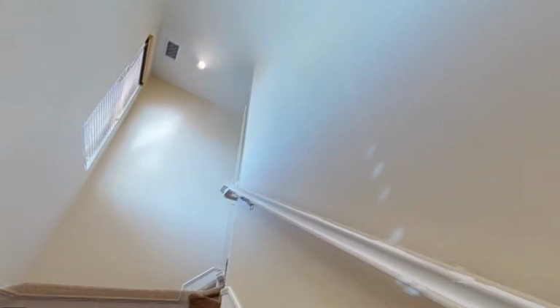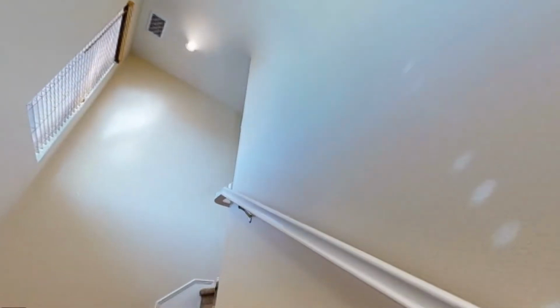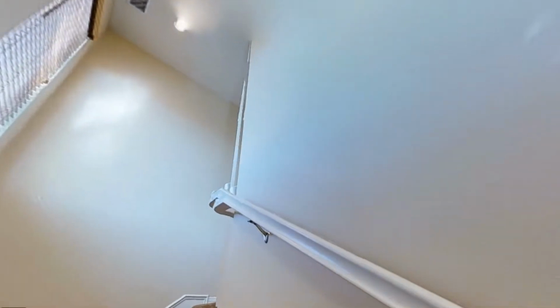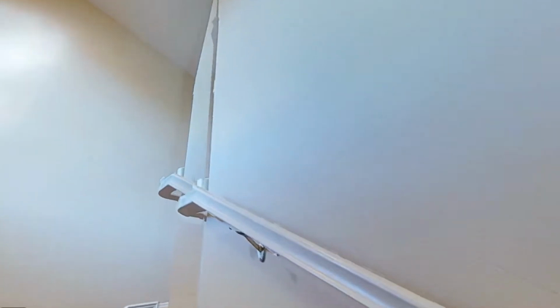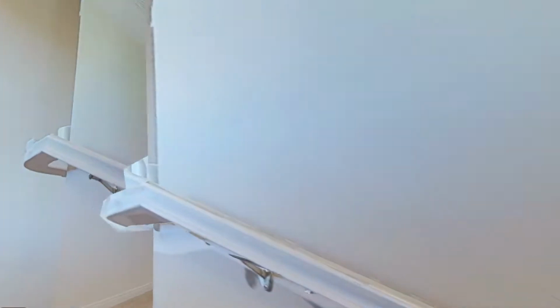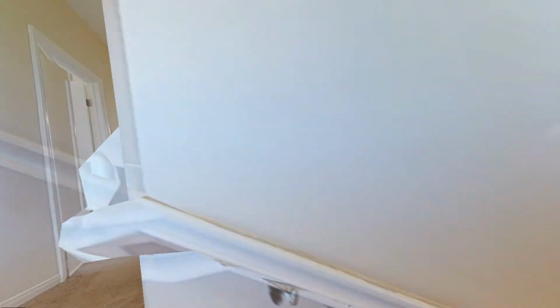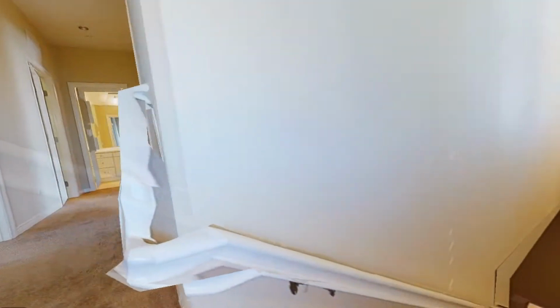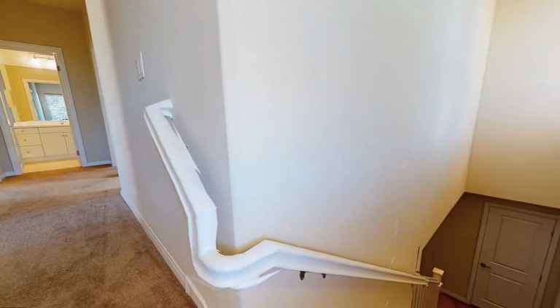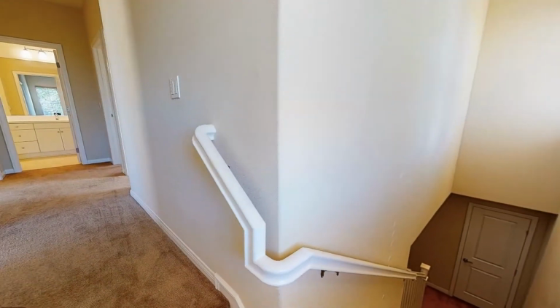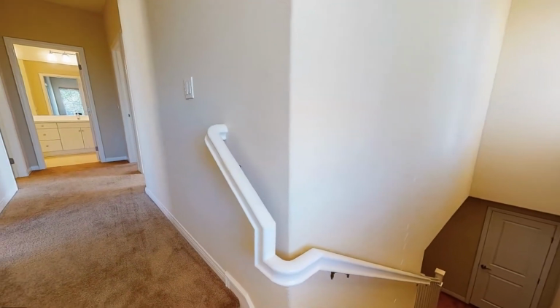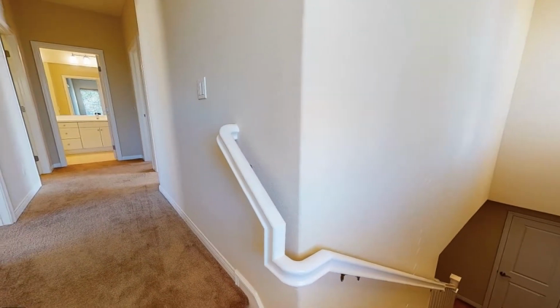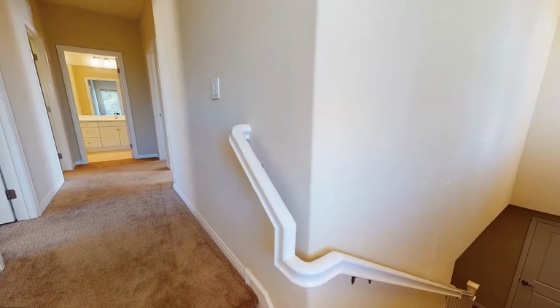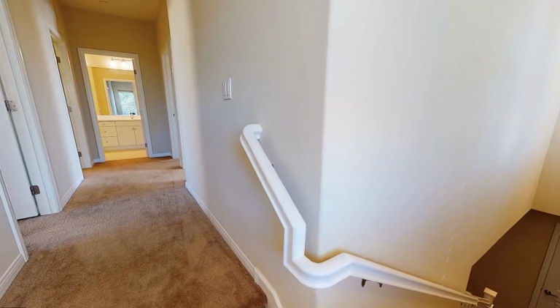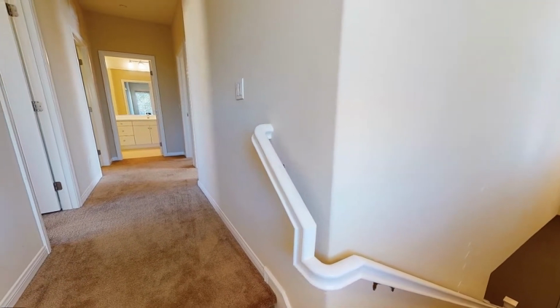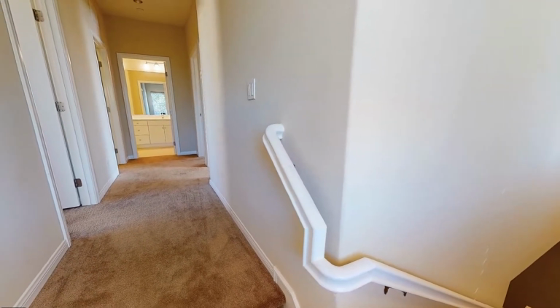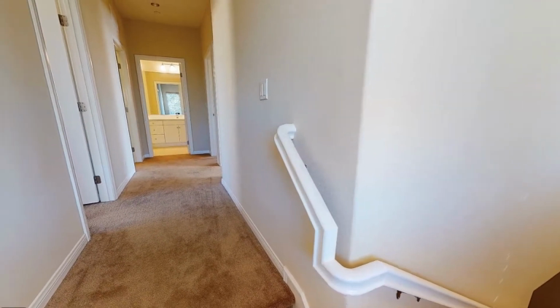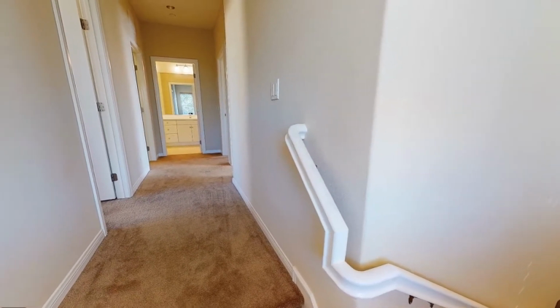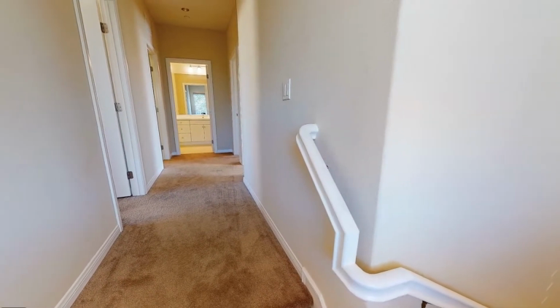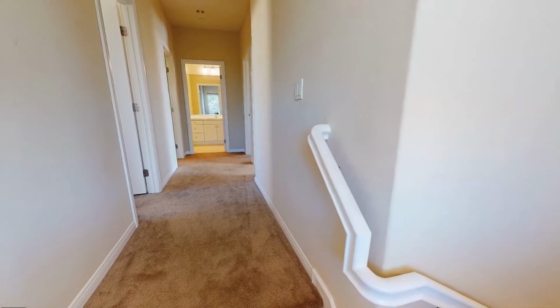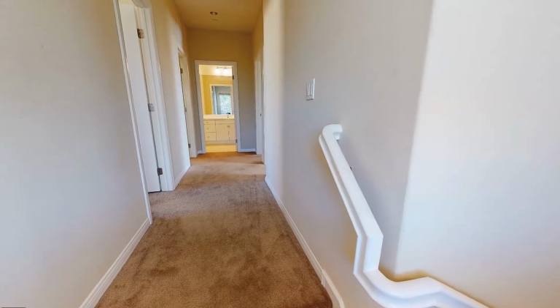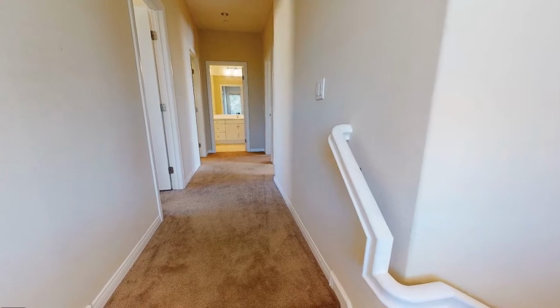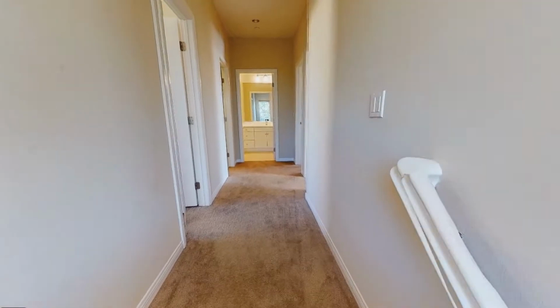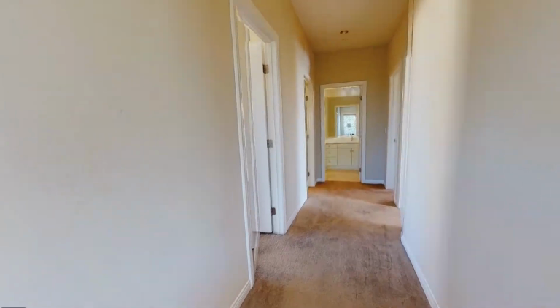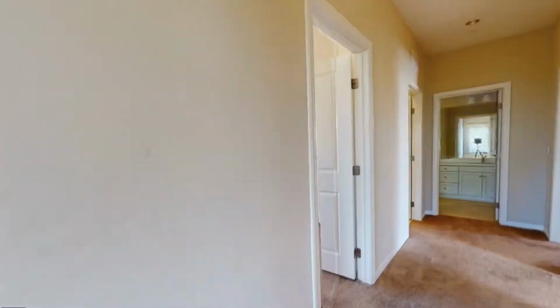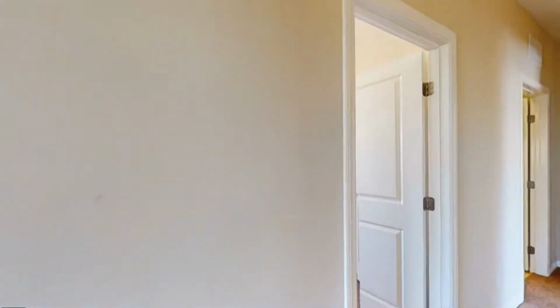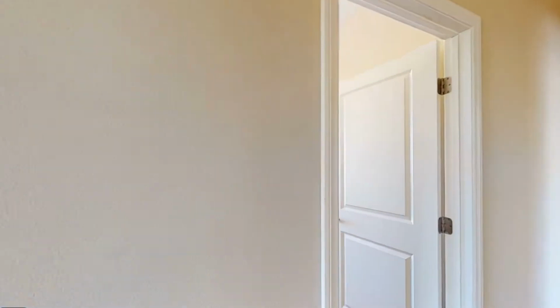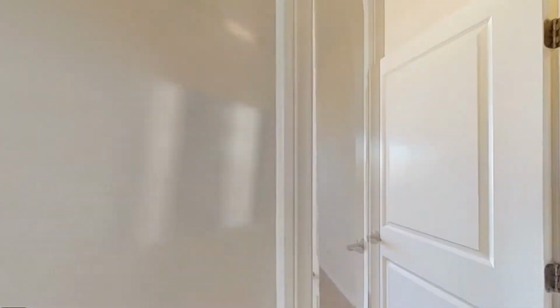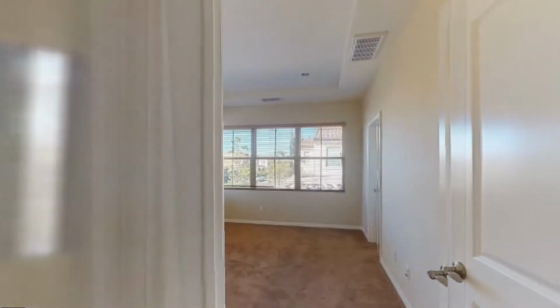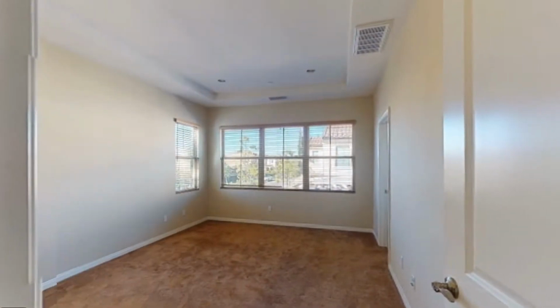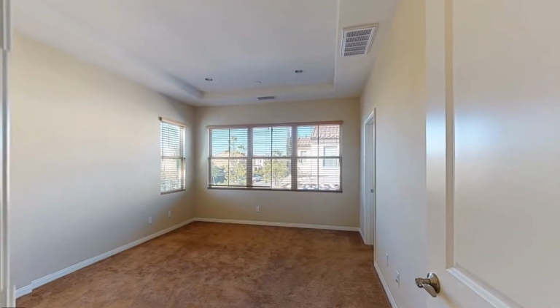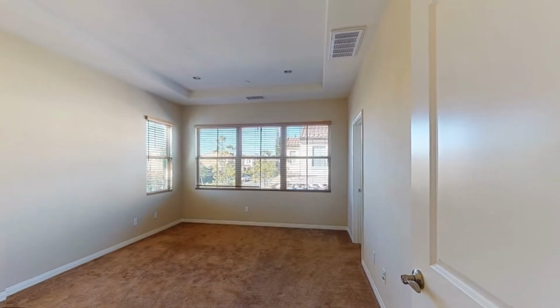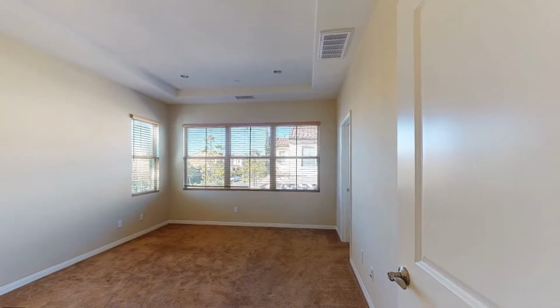Heading upstairs, you'll see the spacious master bedroom.